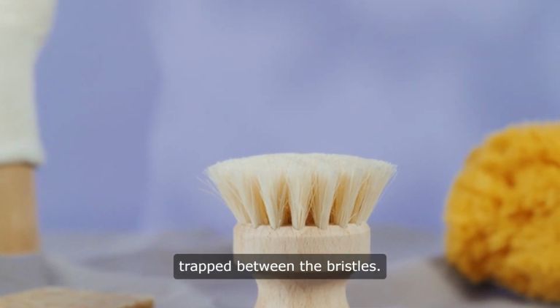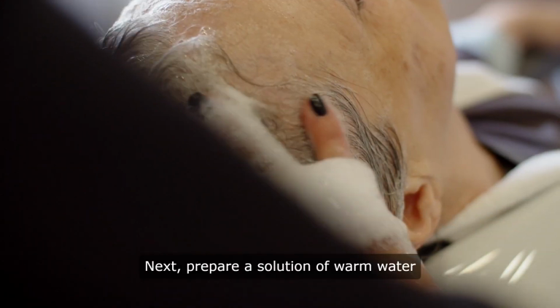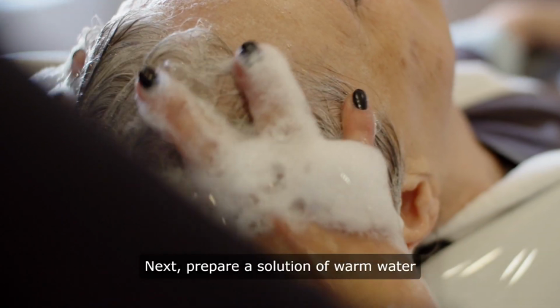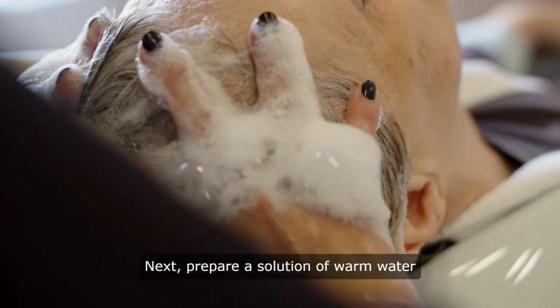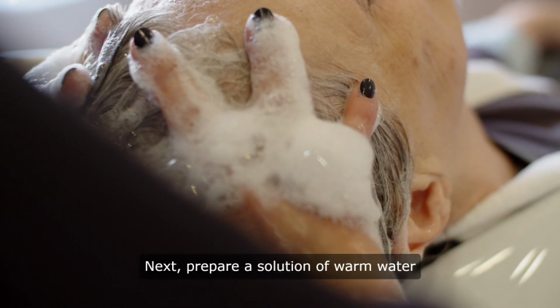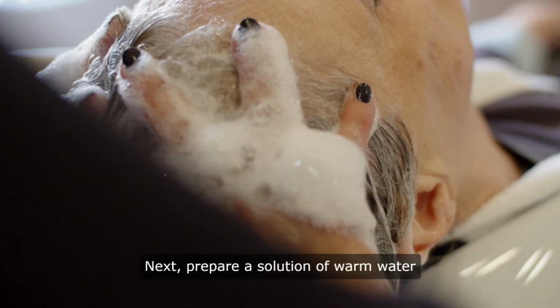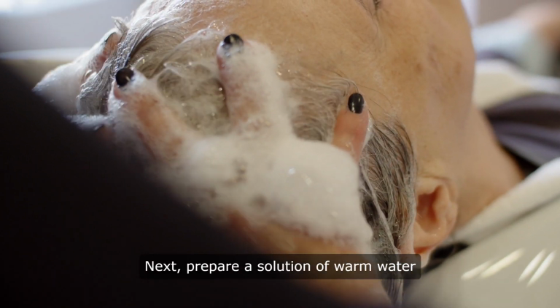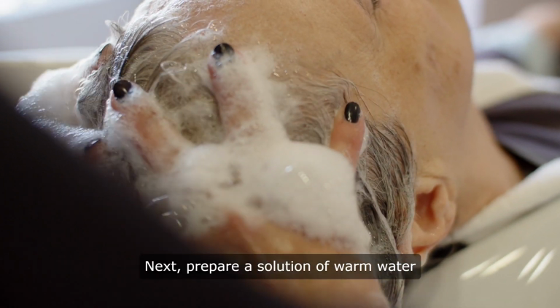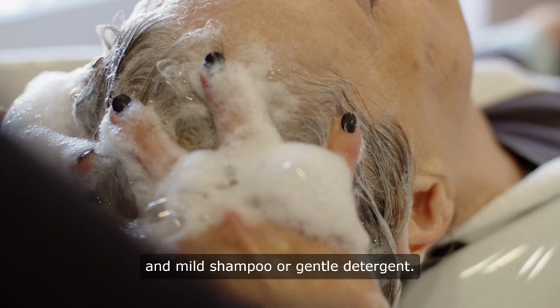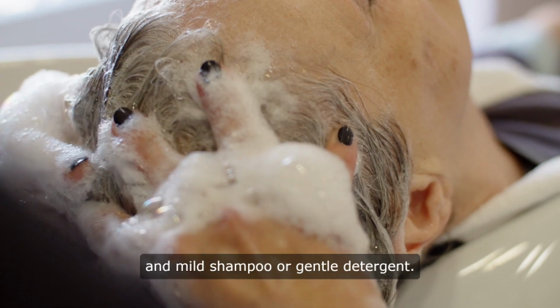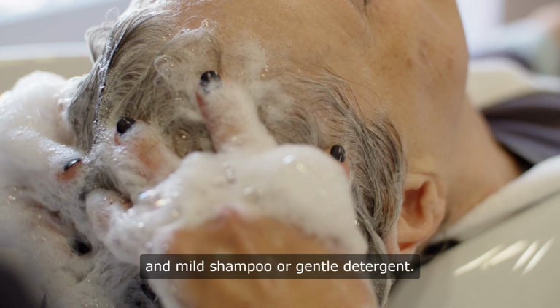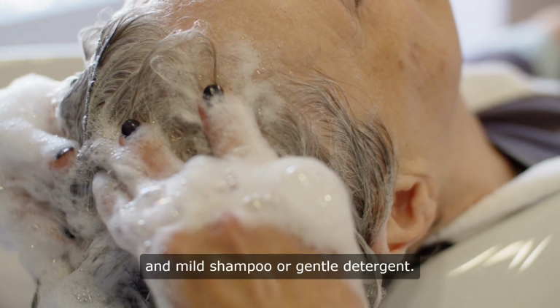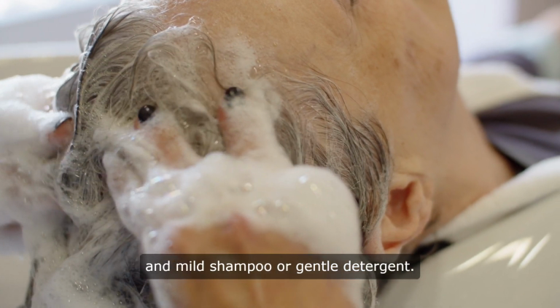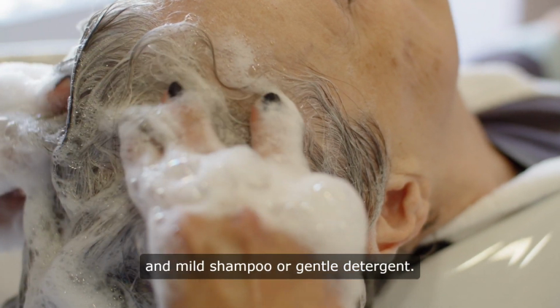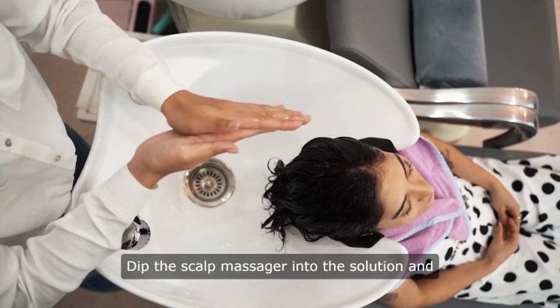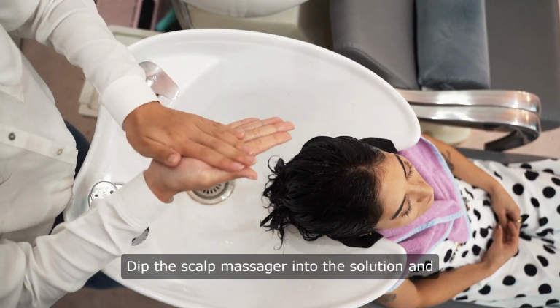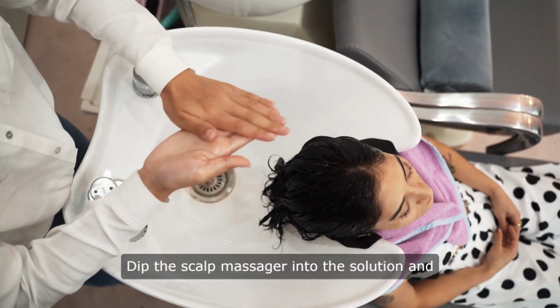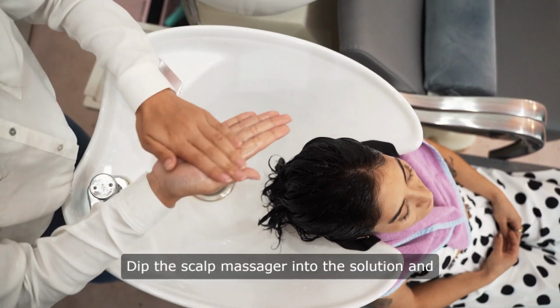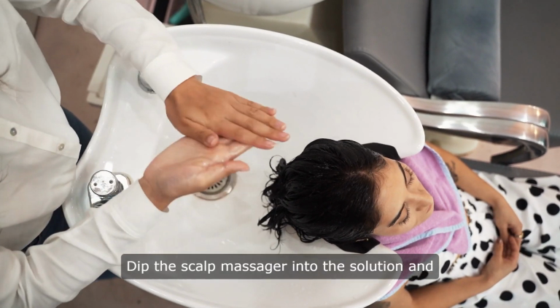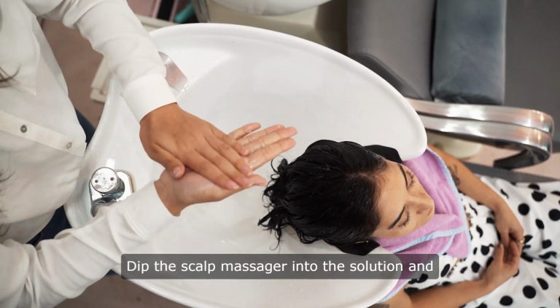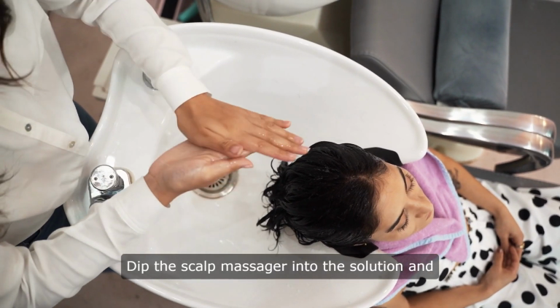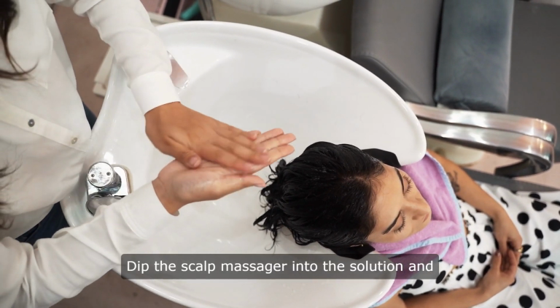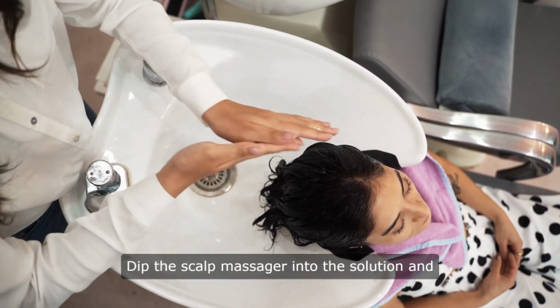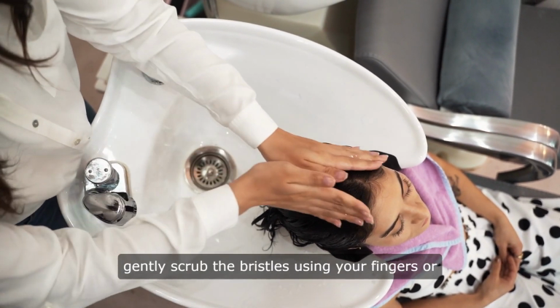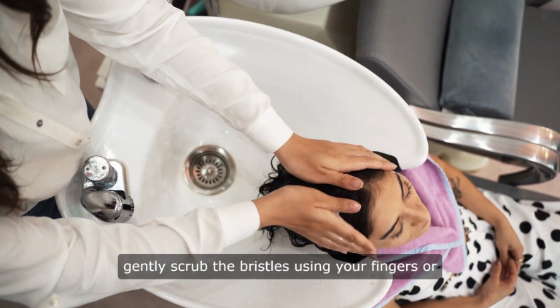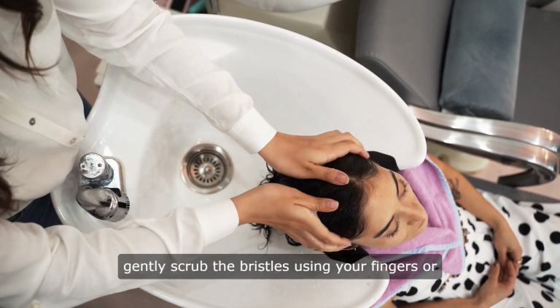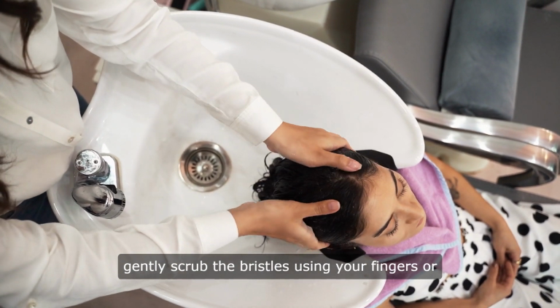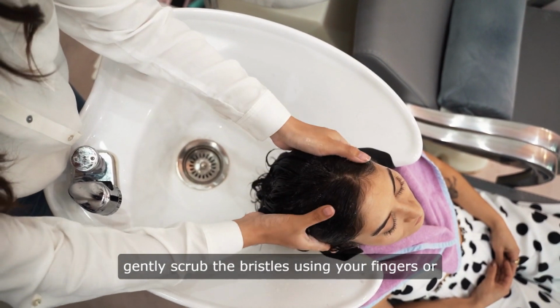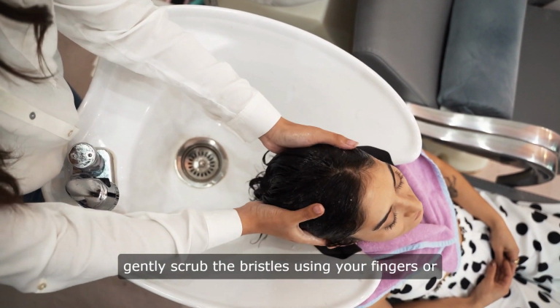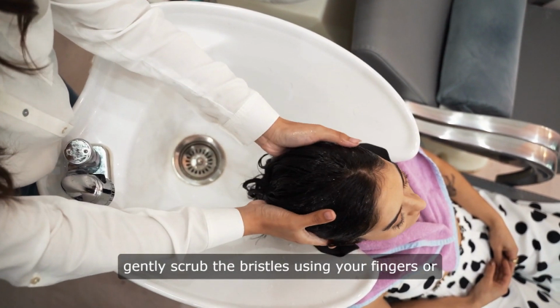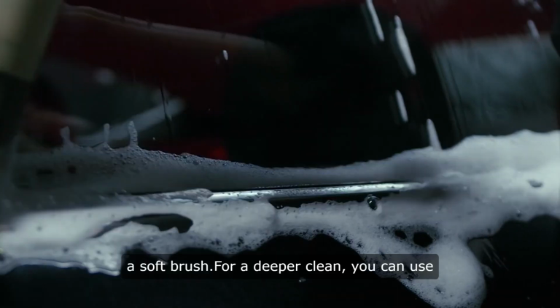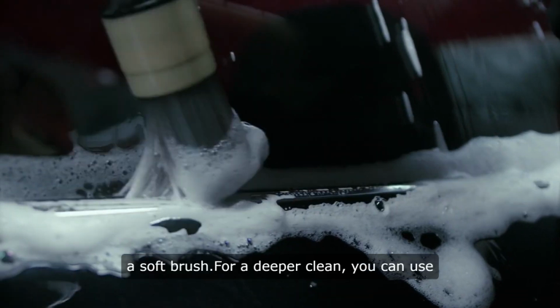Next, prepare a solution of warm water and mild shampoo or gentle detergent. Dip the scalp massager into the solution and gently scrub the bristles using your fingers or a soft brush.